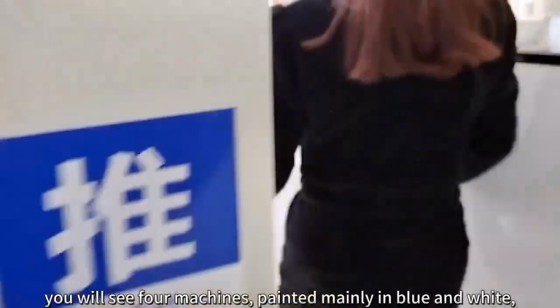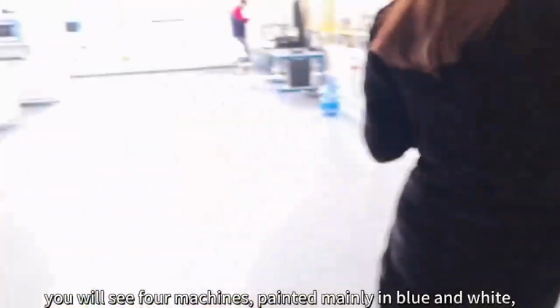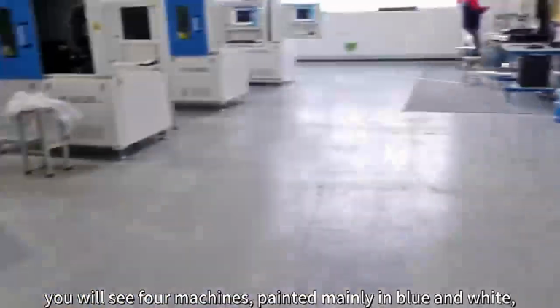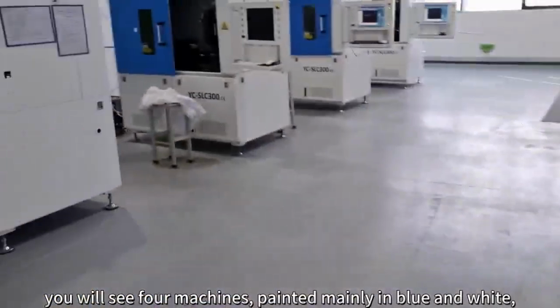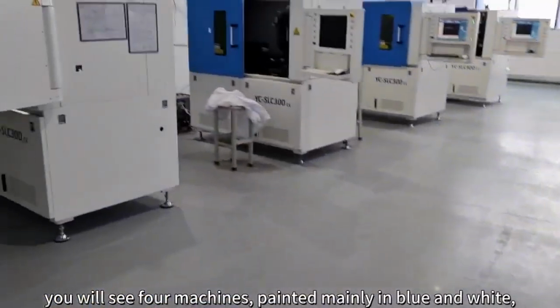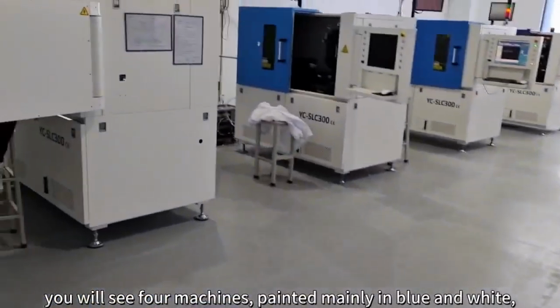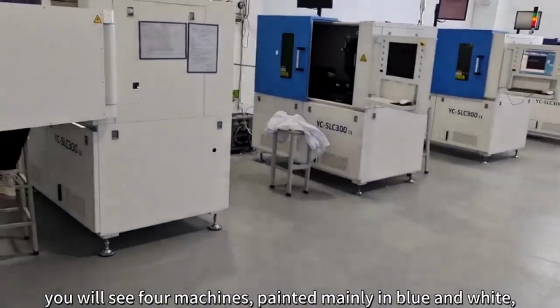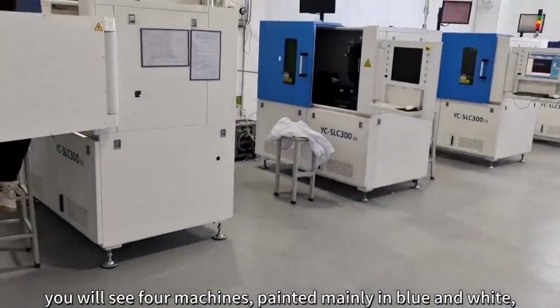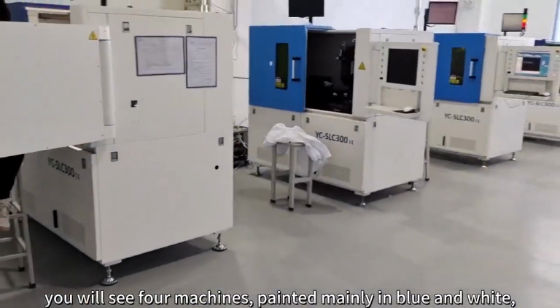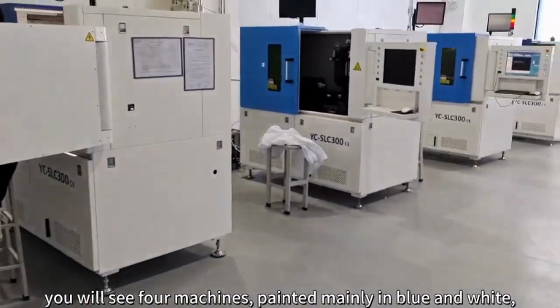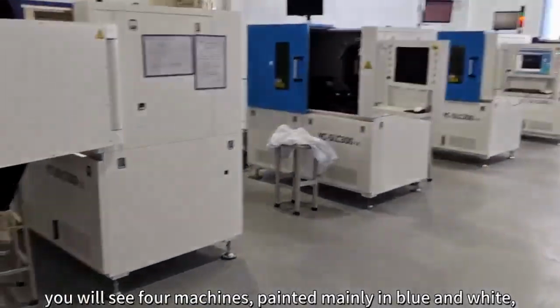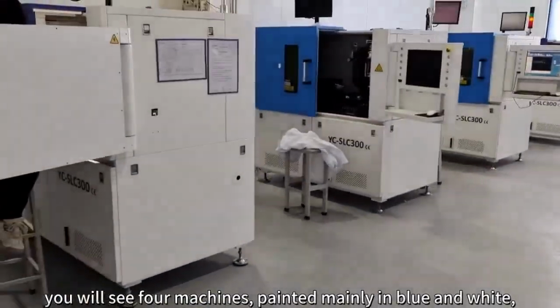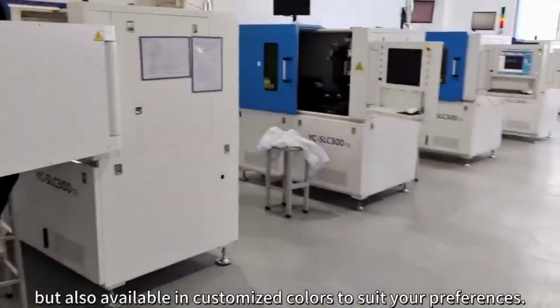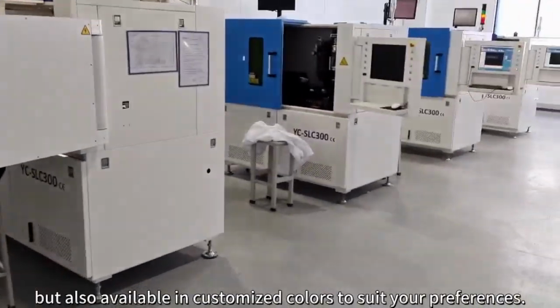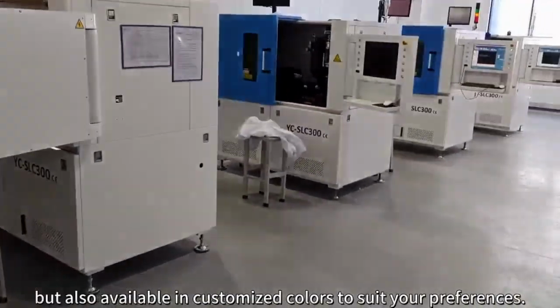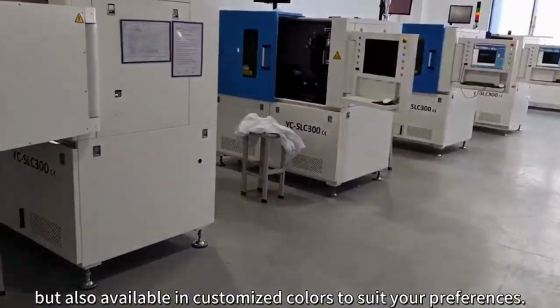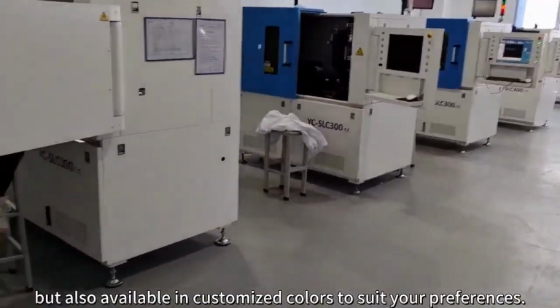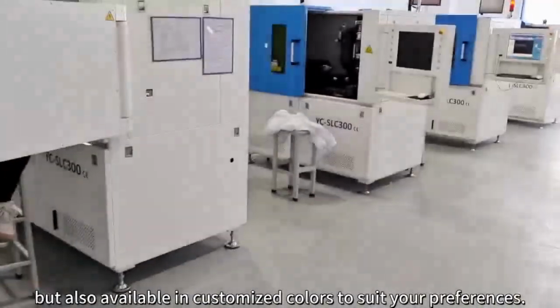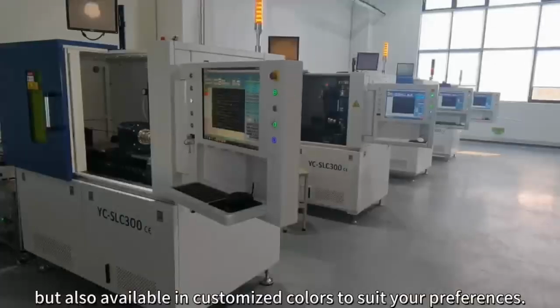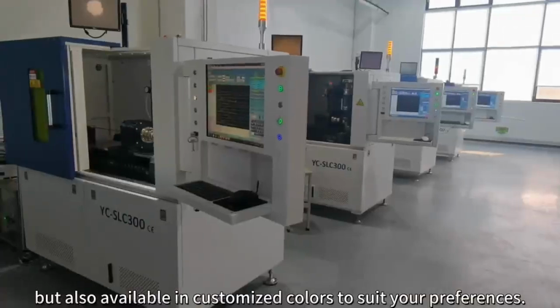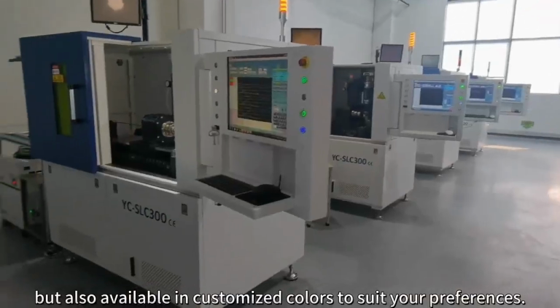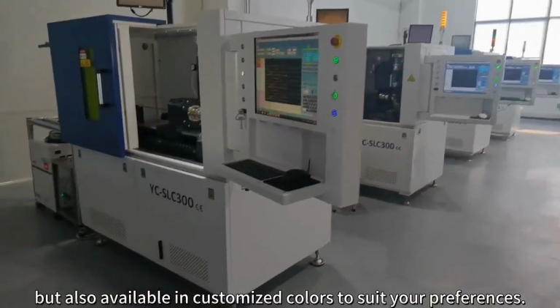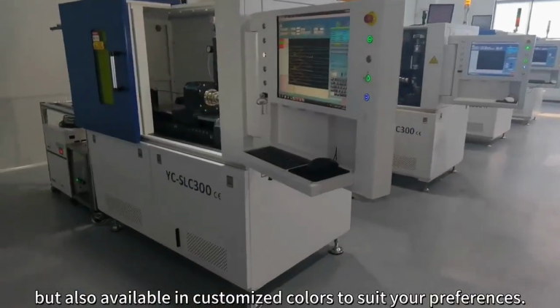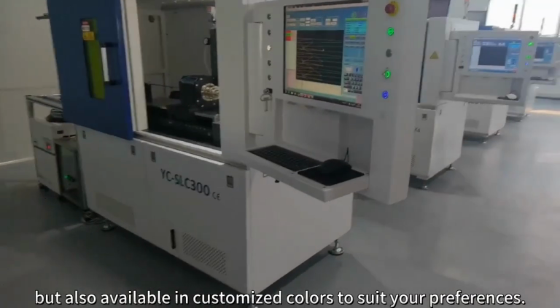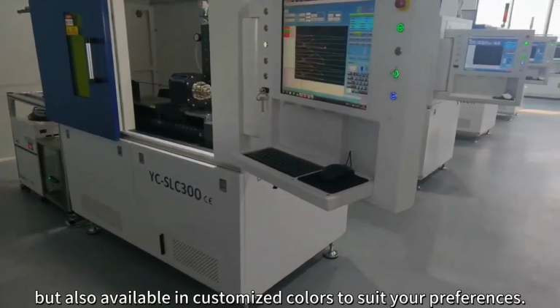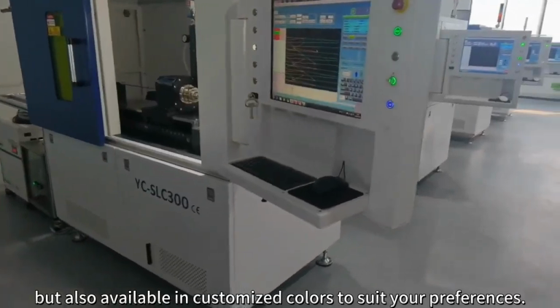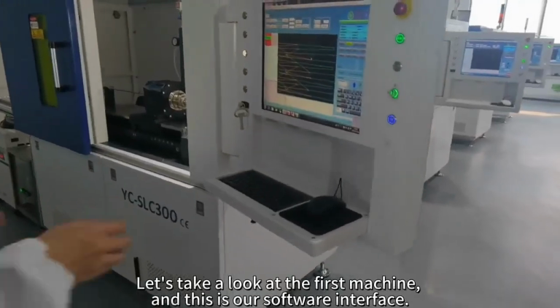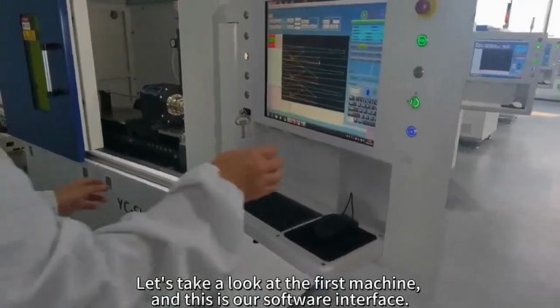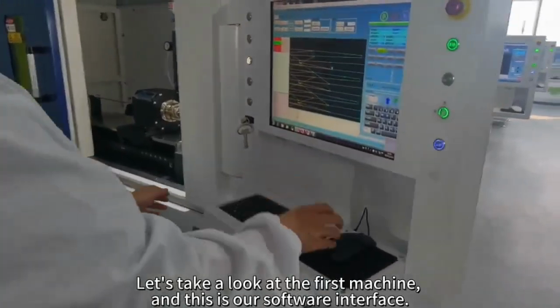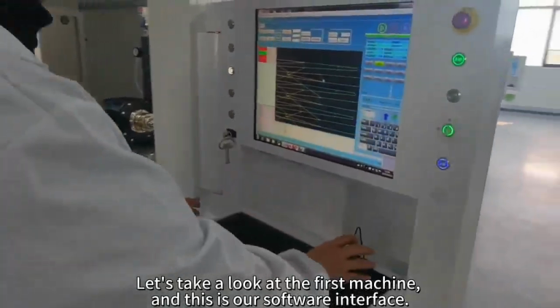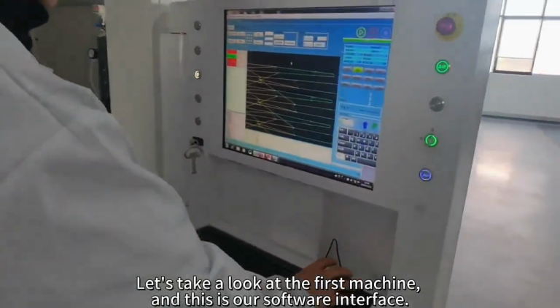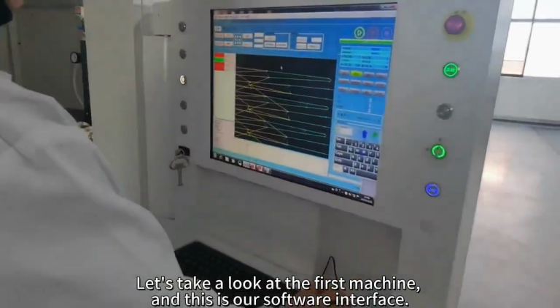You will see four machines painted mainly in blue and white, but also available in customized colors to suit your preferences. Let's take a look at the first machine.